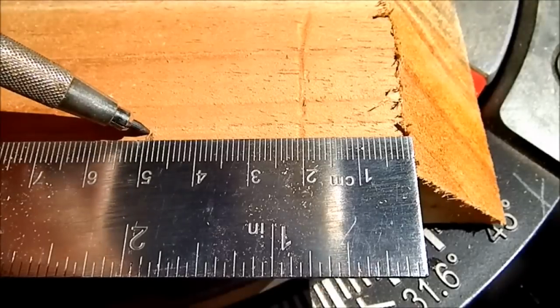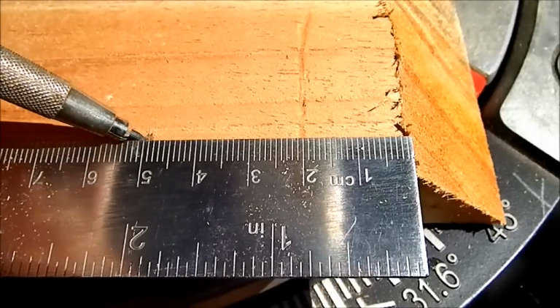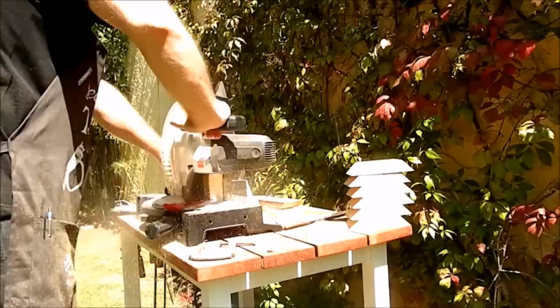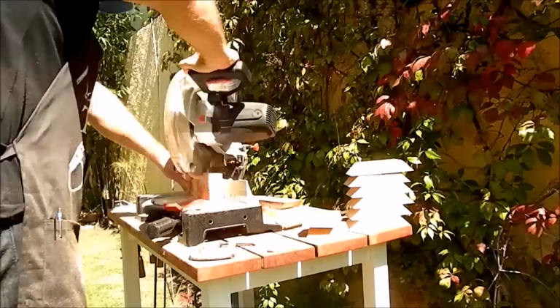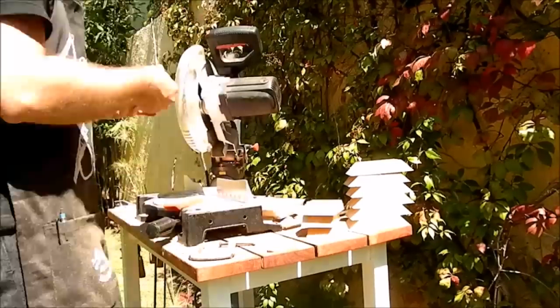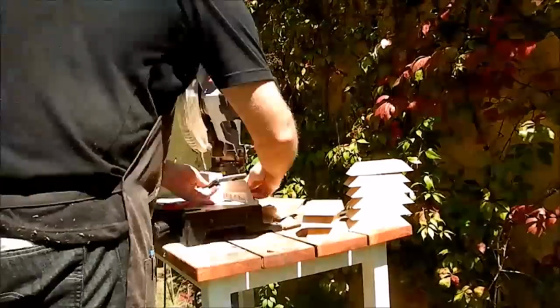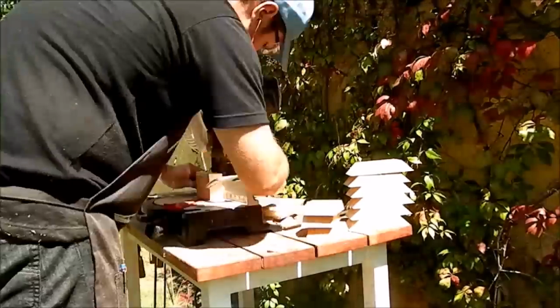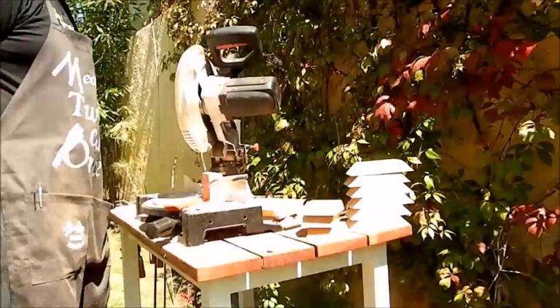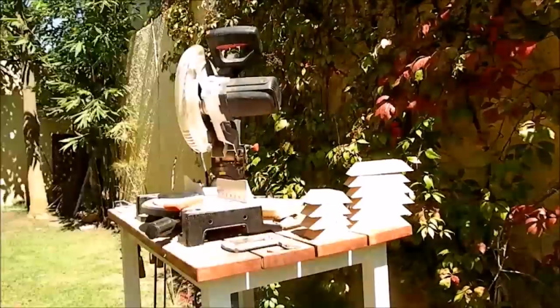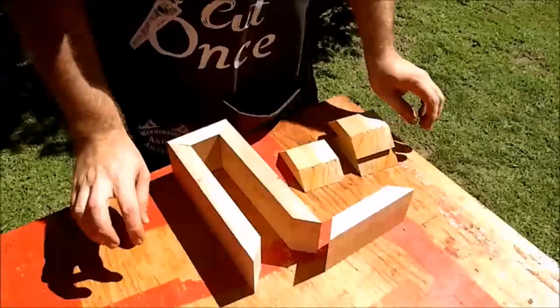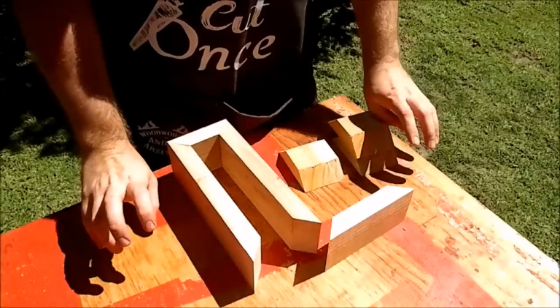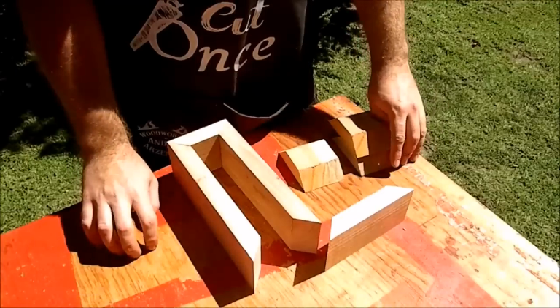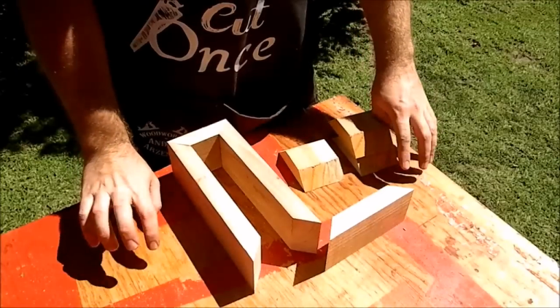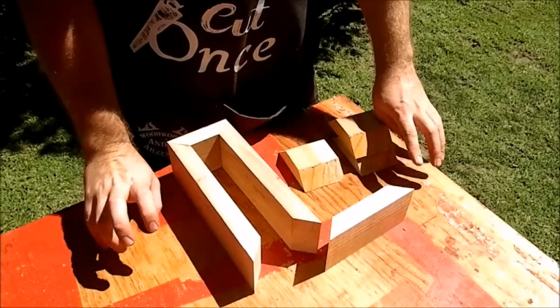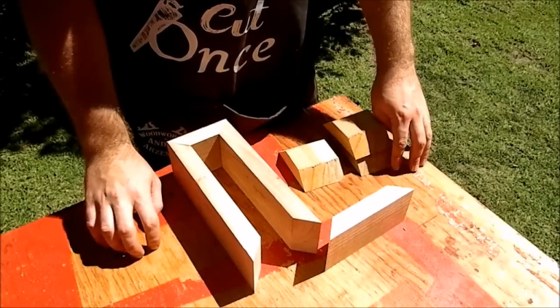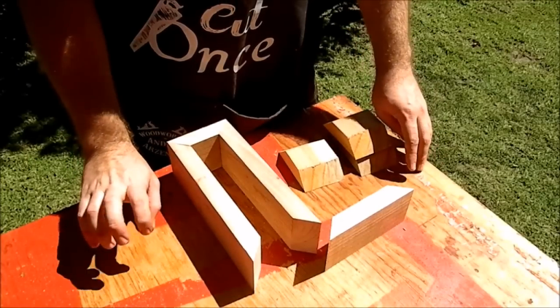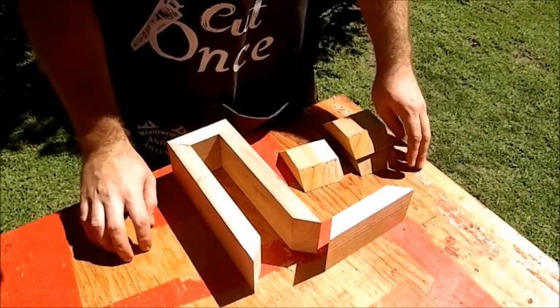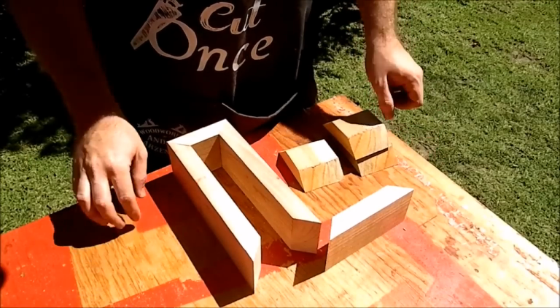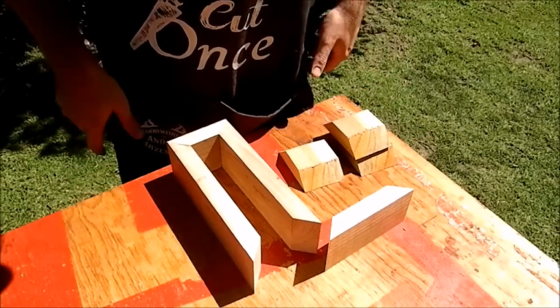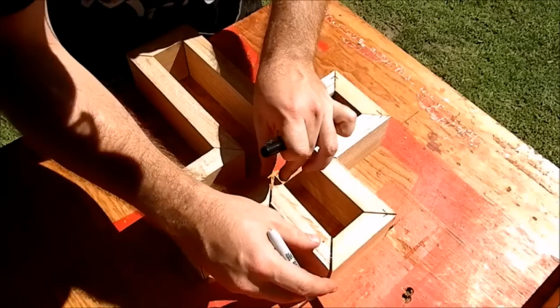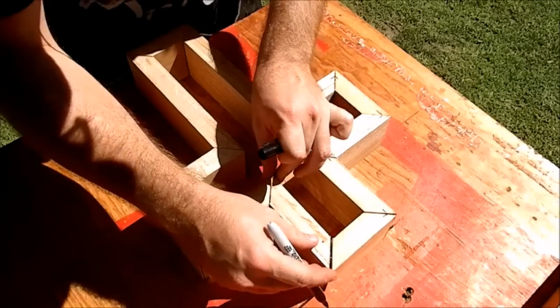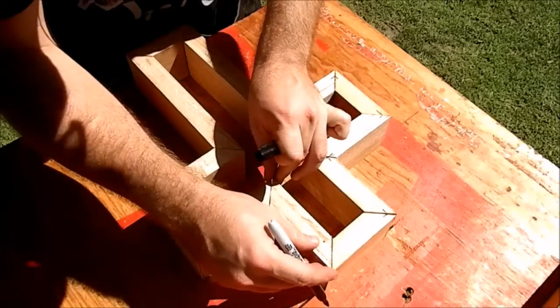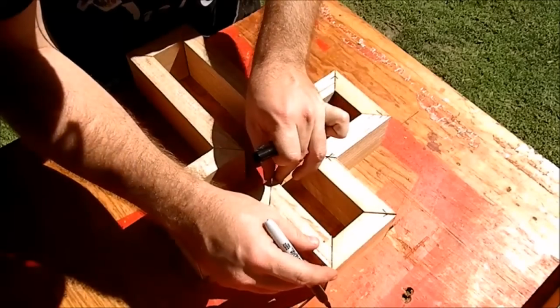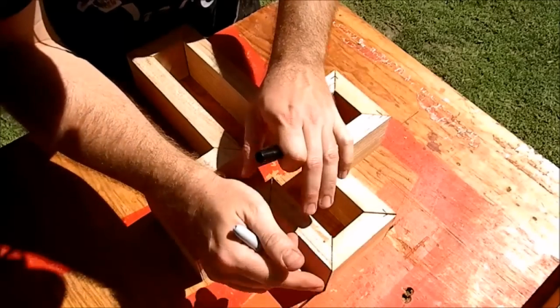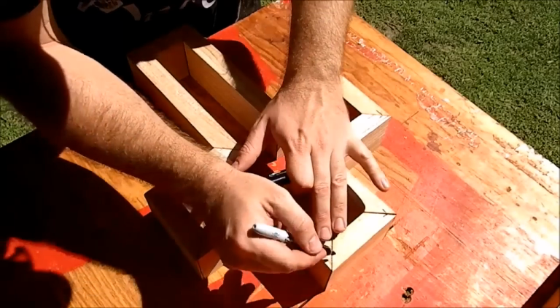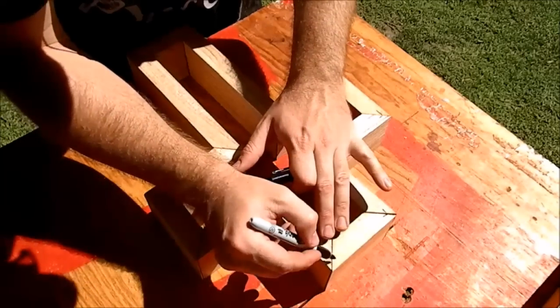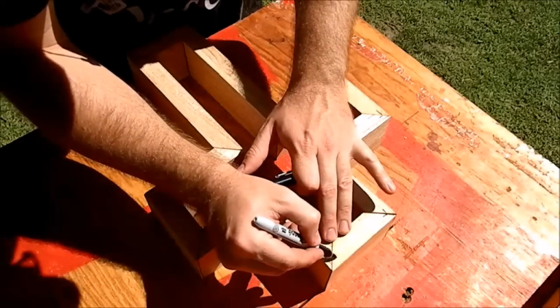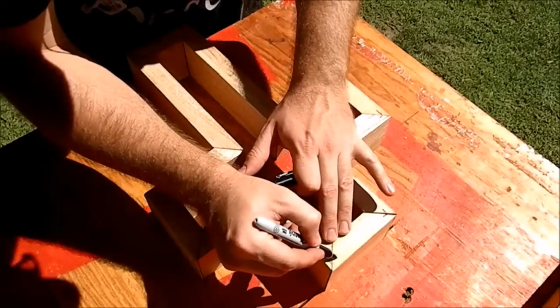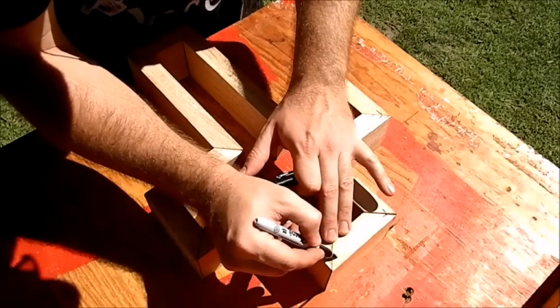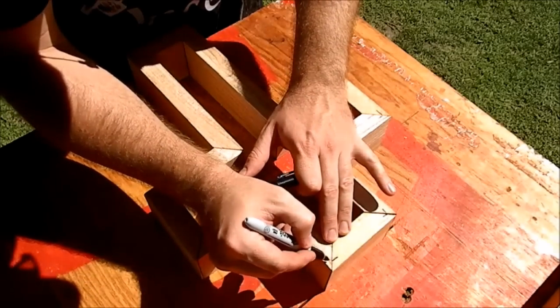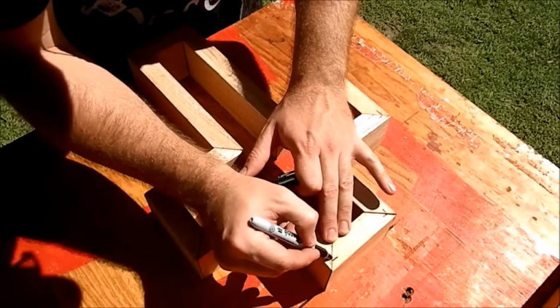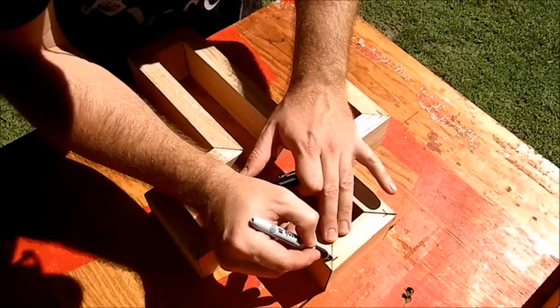I was really into cutting those 45ers and I didn't figure out that I cut many of them wrong. Luckily, it was a quick fix.